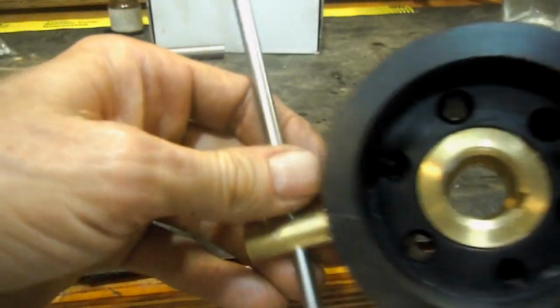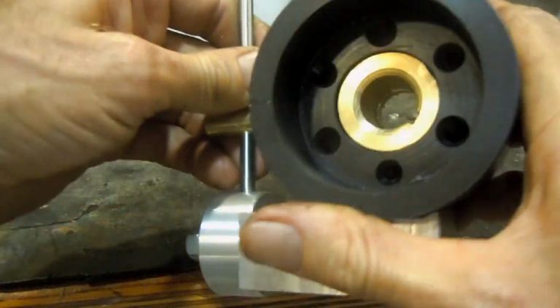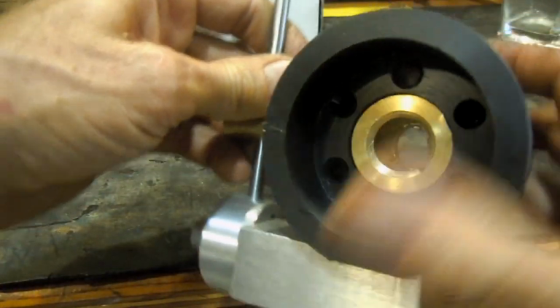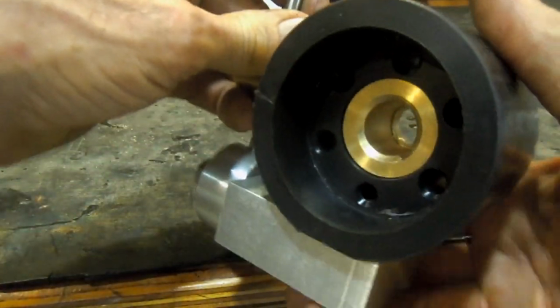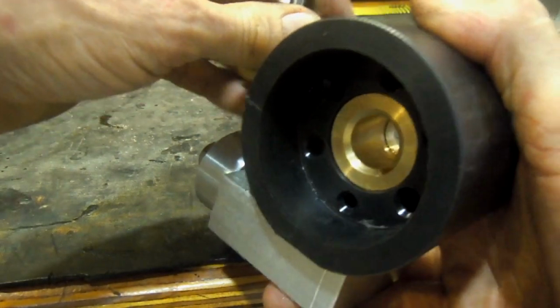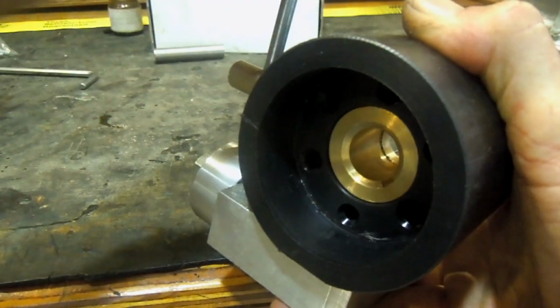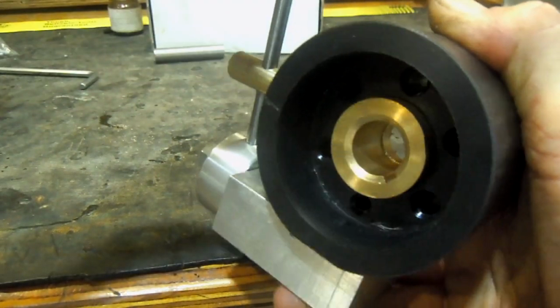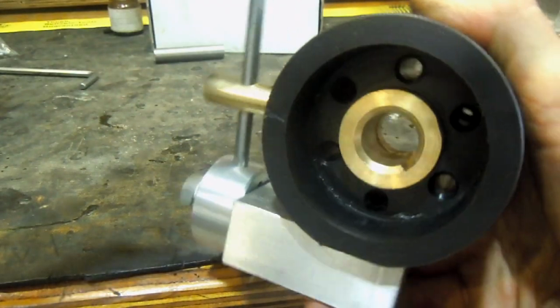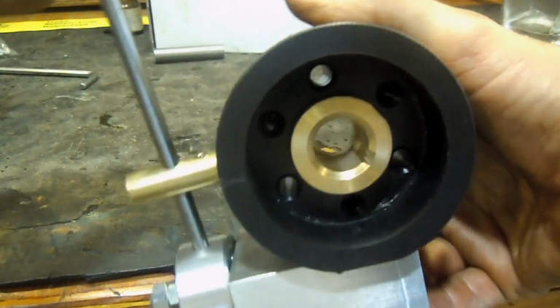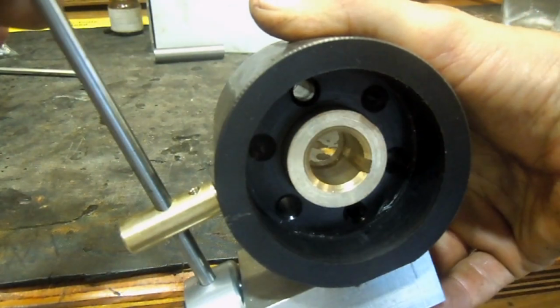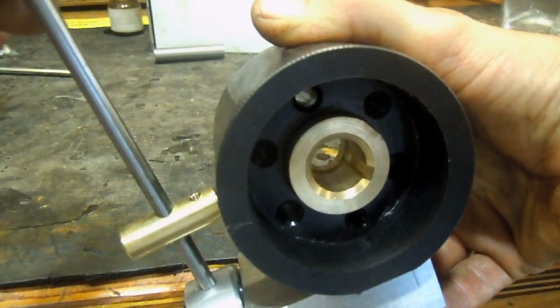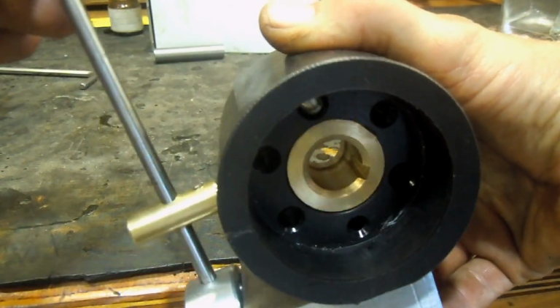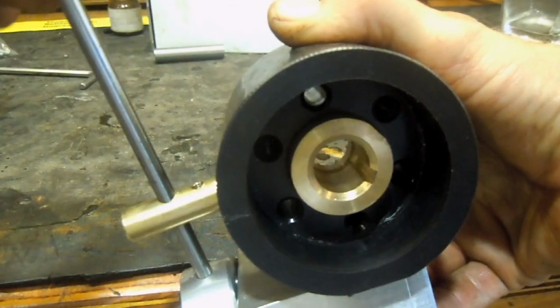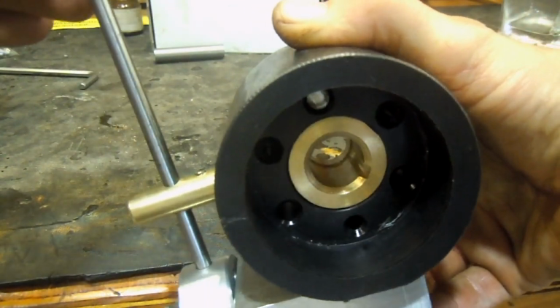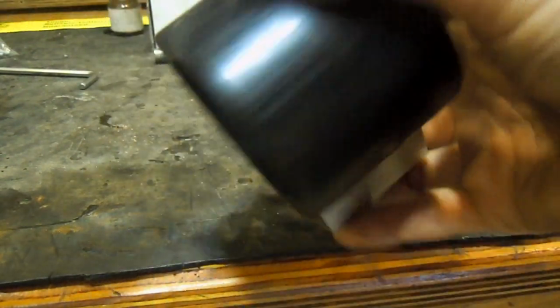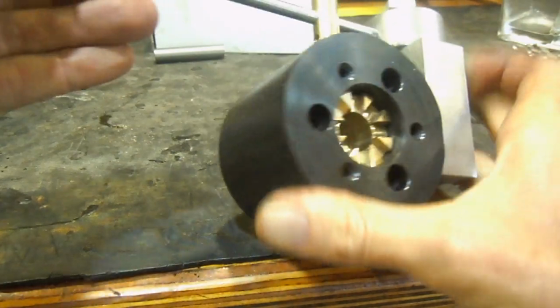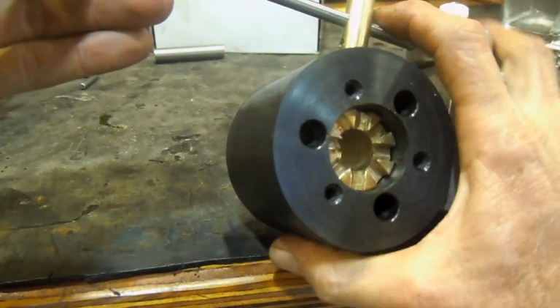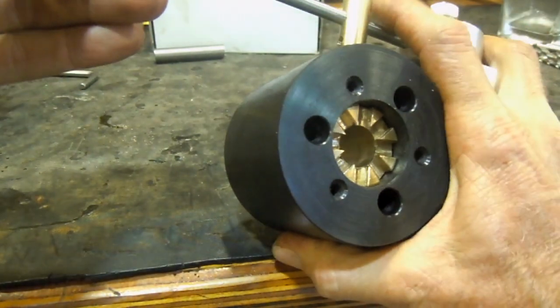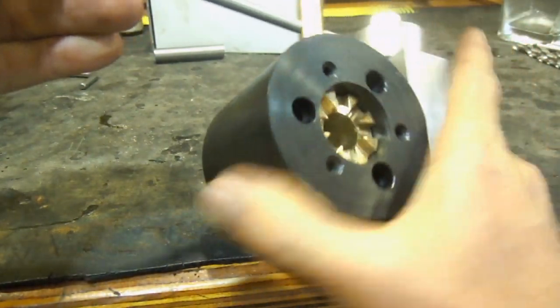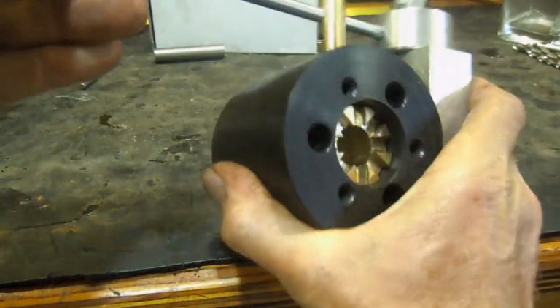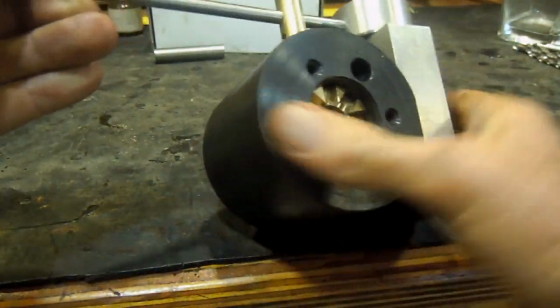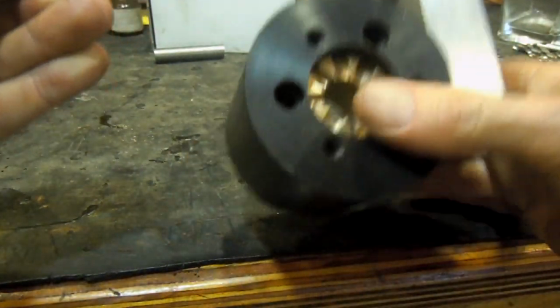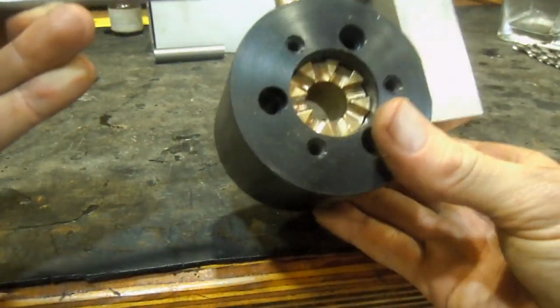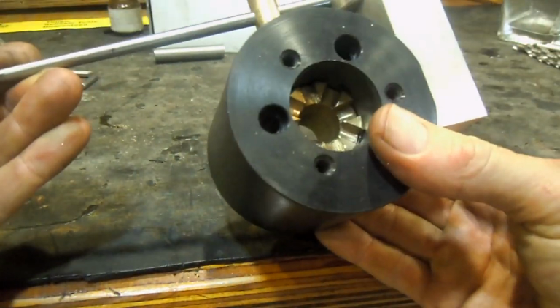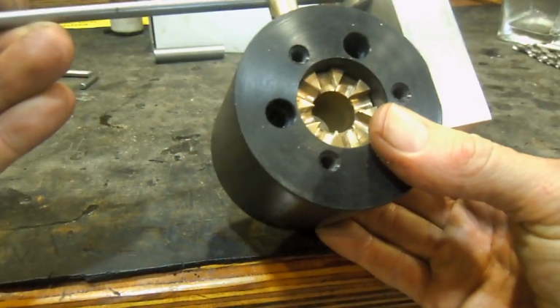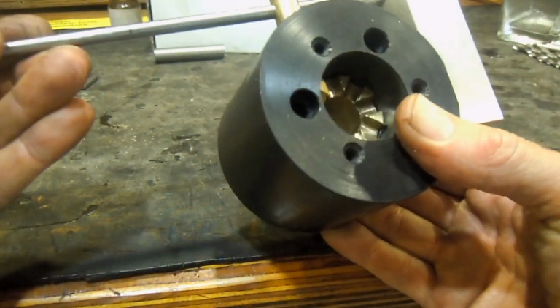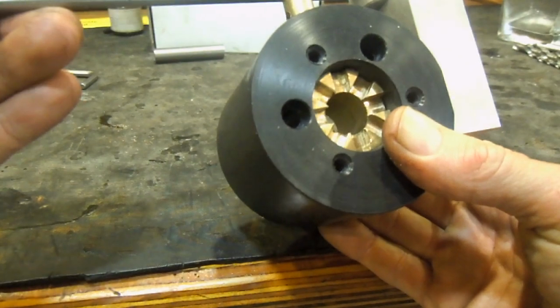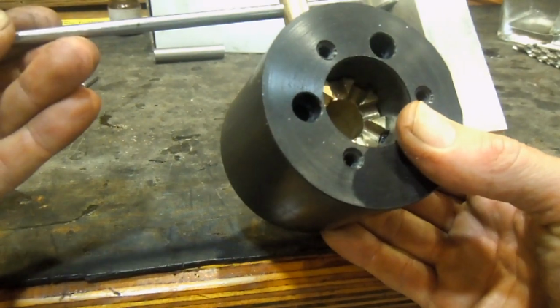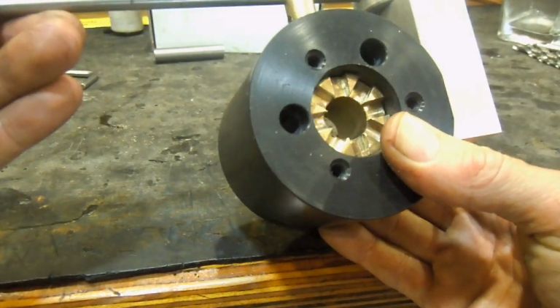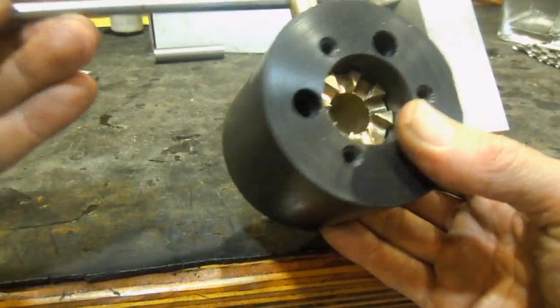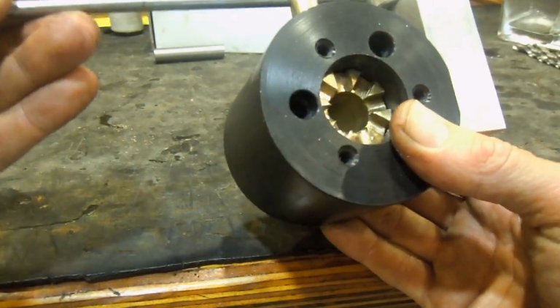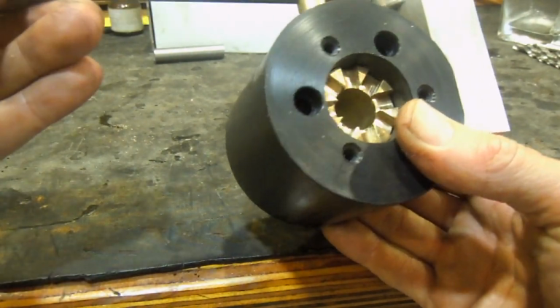You can see in there I cut a keyway, which shows how I can then afterwards engage and disengage the power feed.